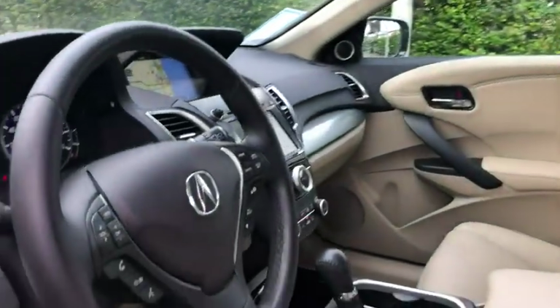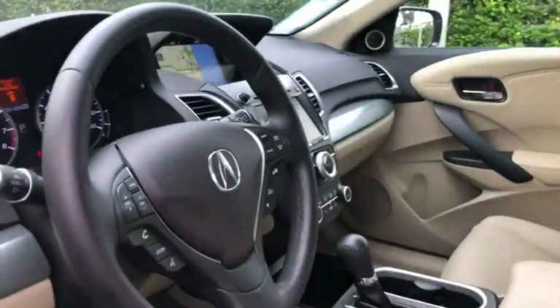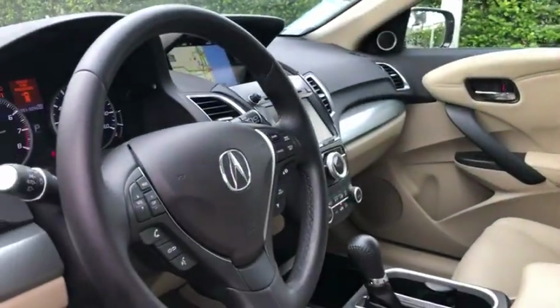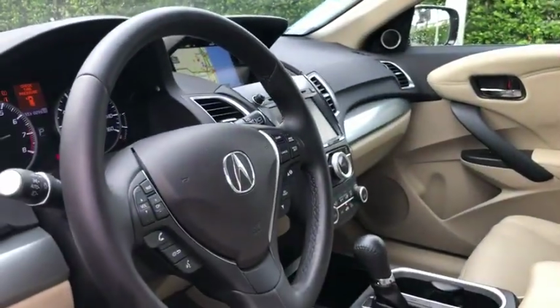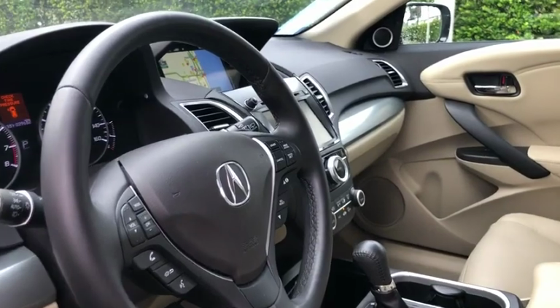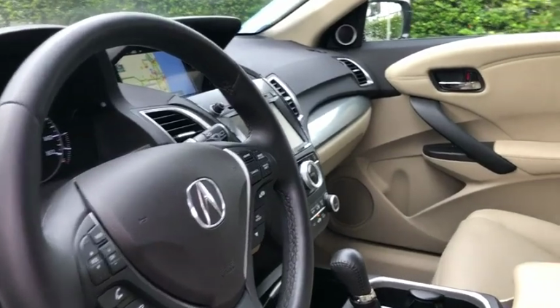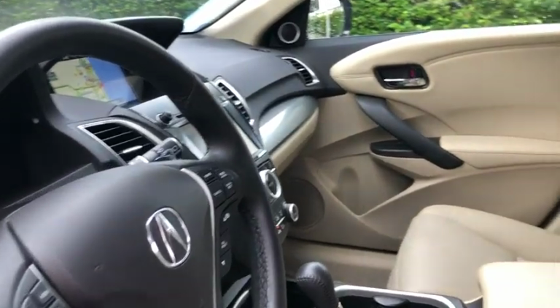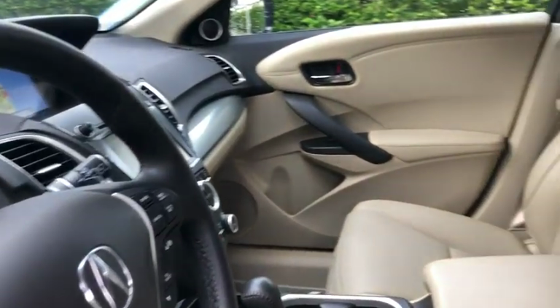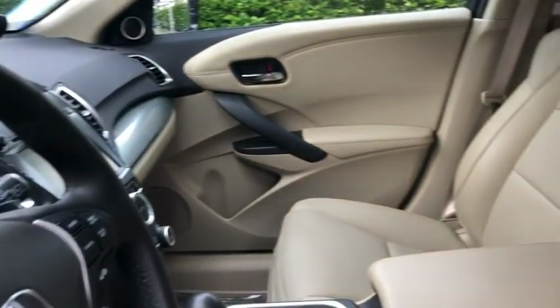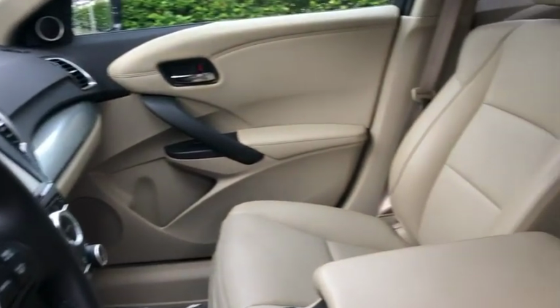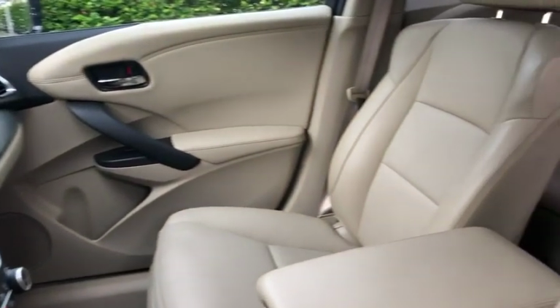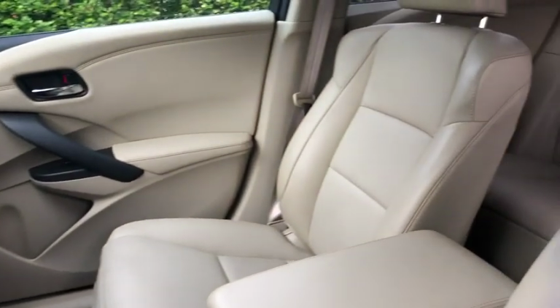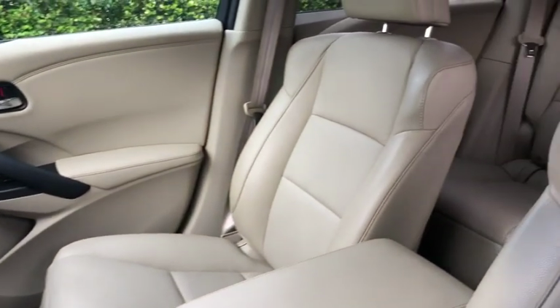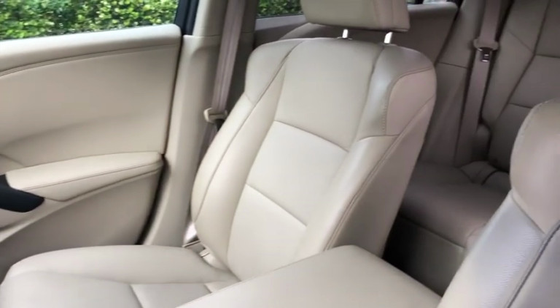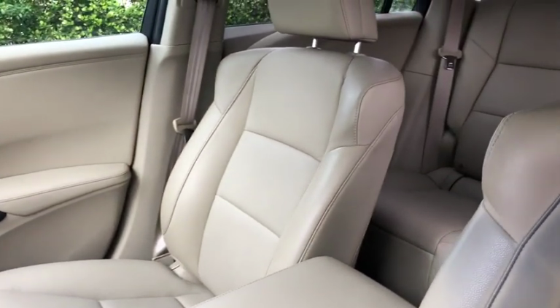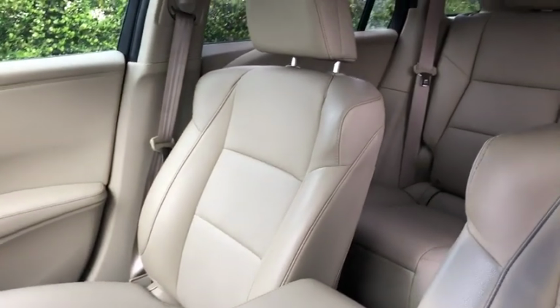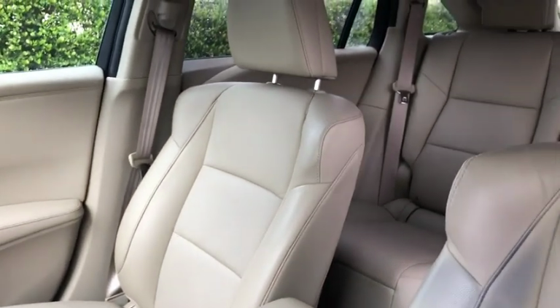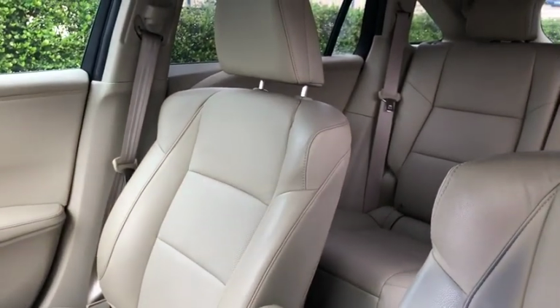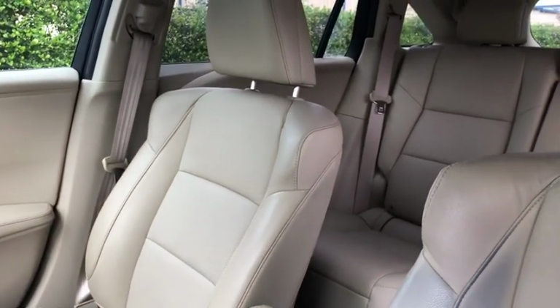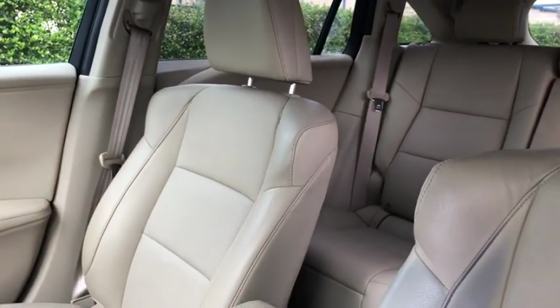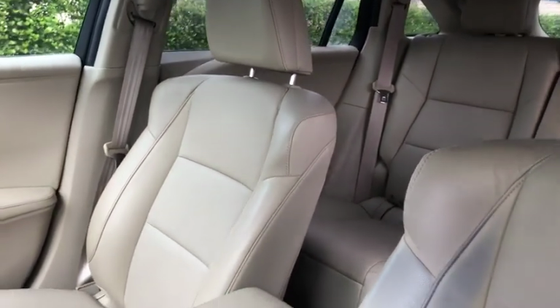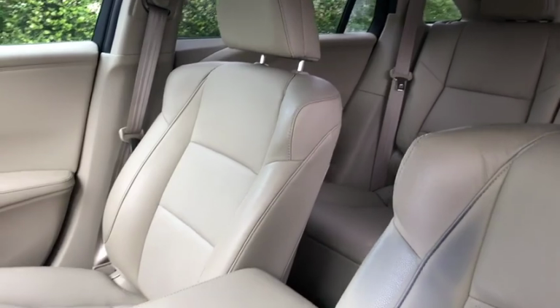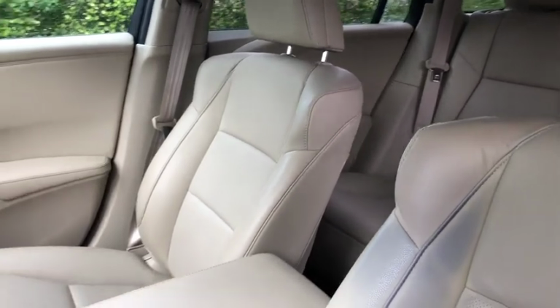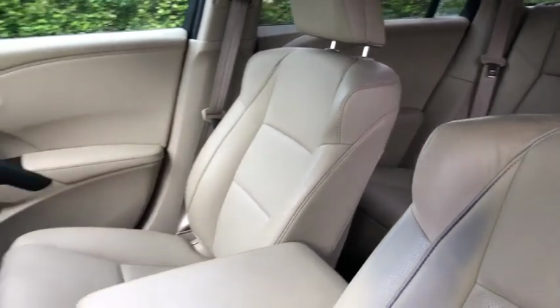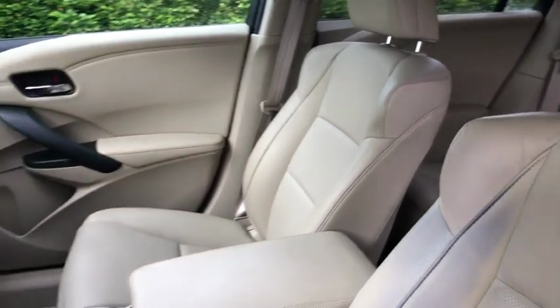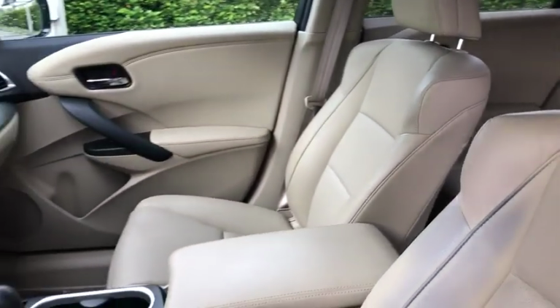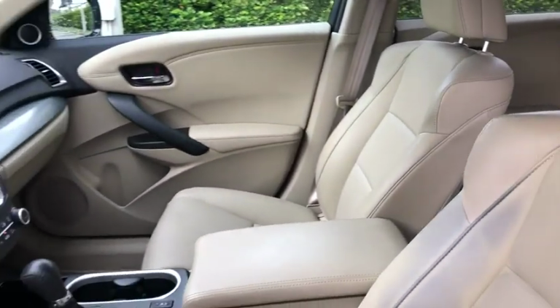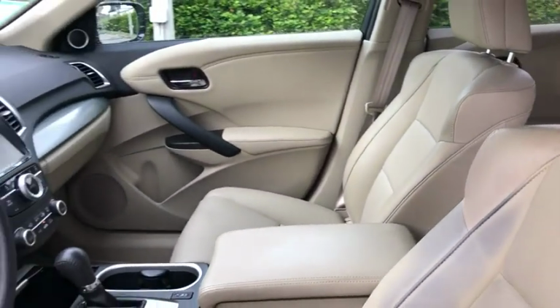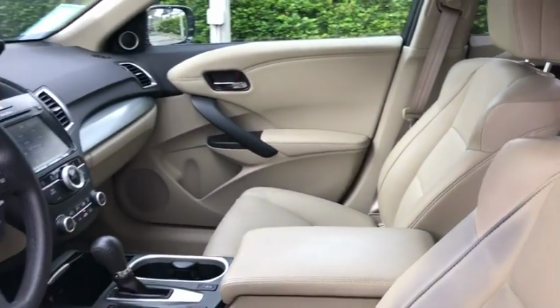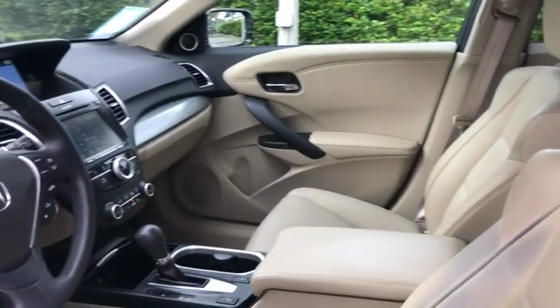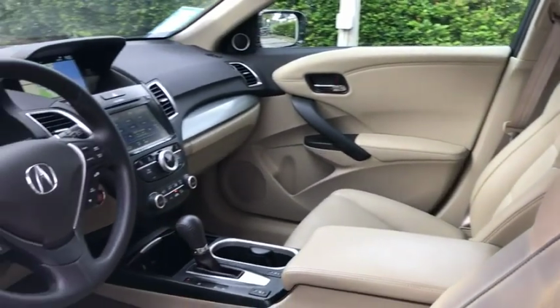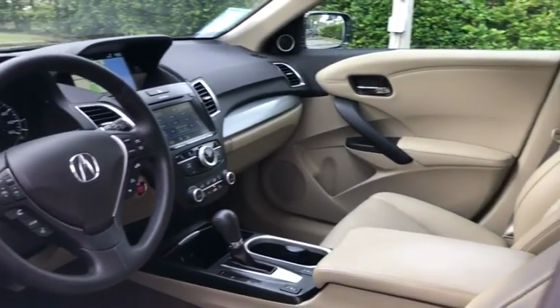Navigation system, power passenger seat, traction control, power liftgate, dual airbags, leather-wrapped steering wheel, power steering, four-wheel disc brakes.